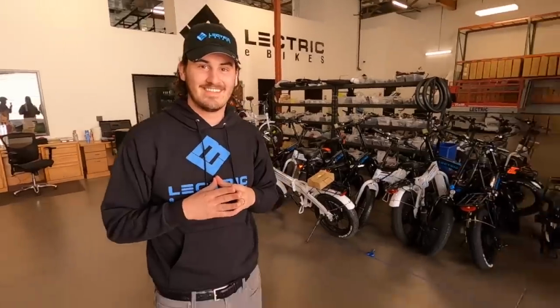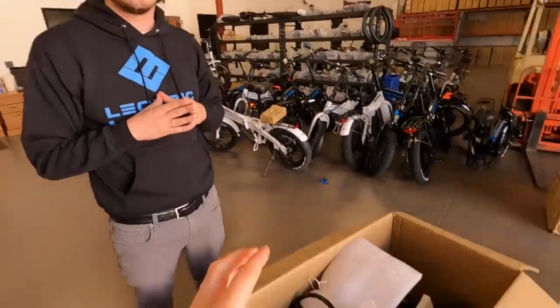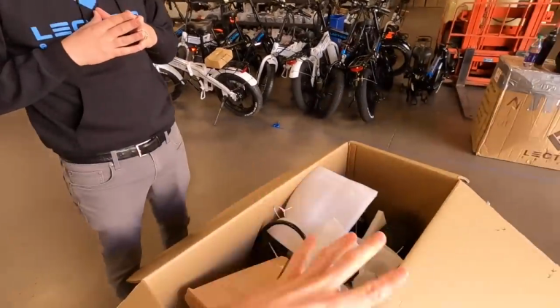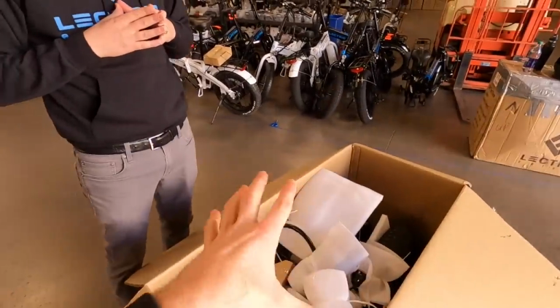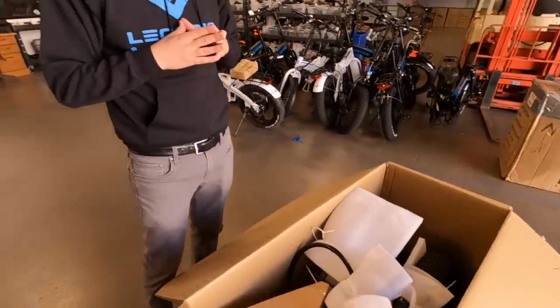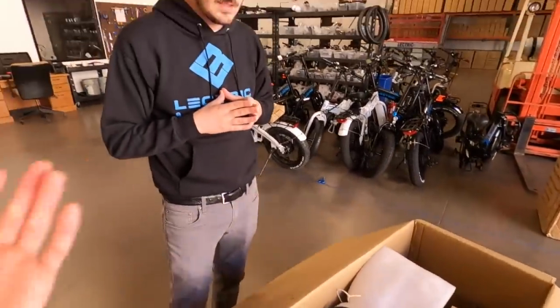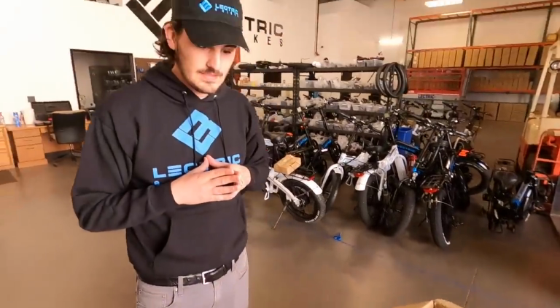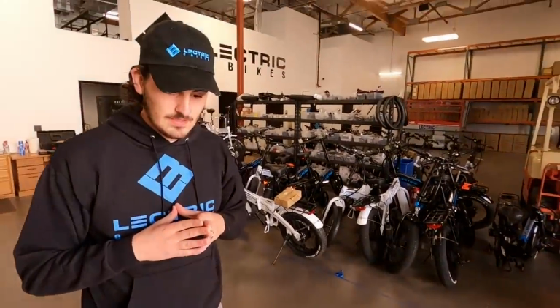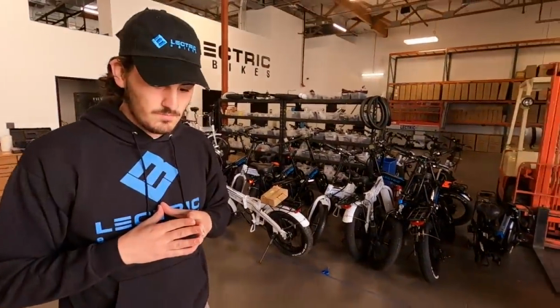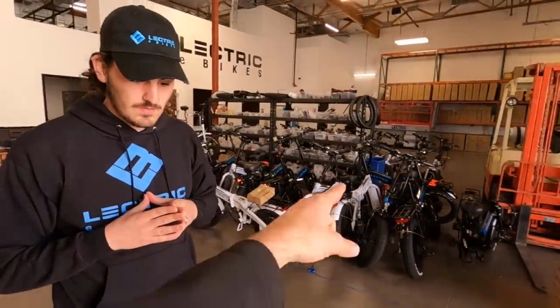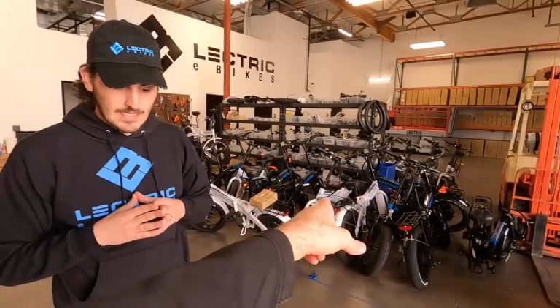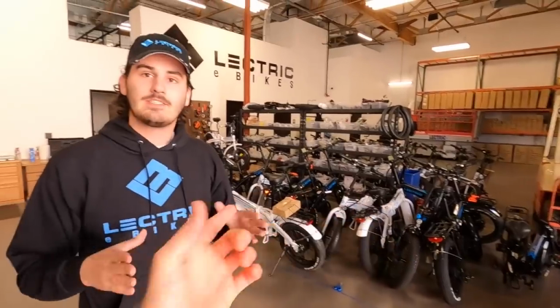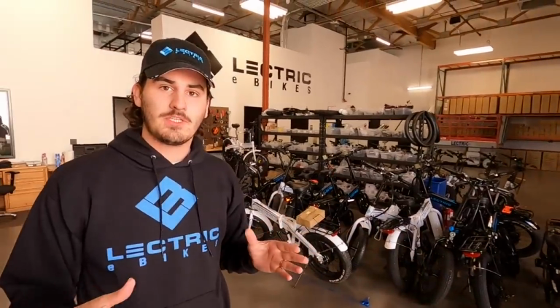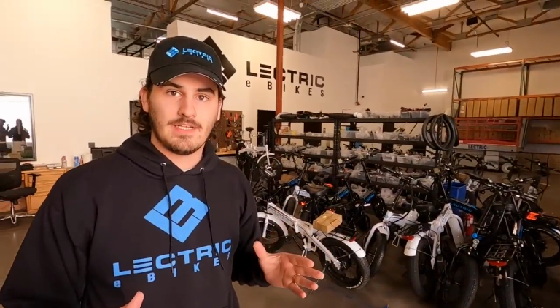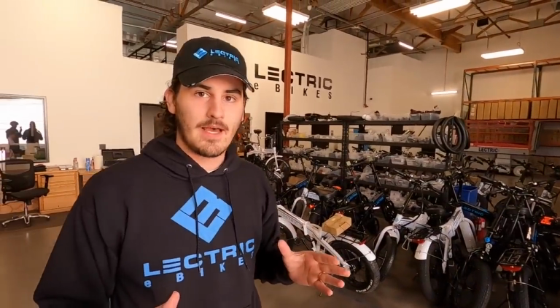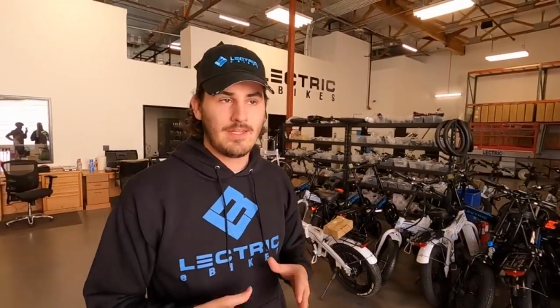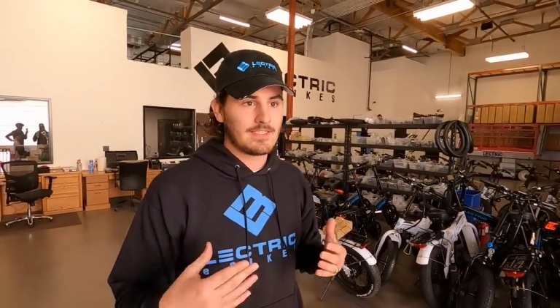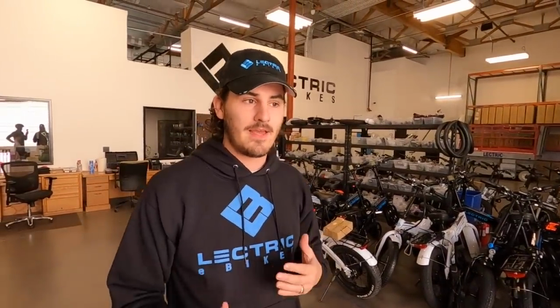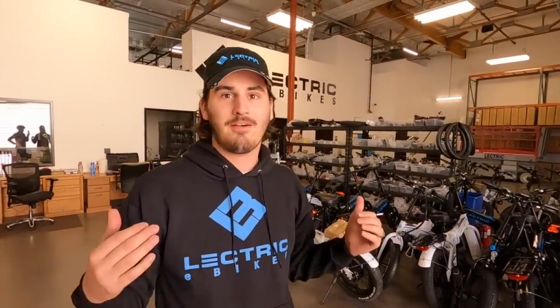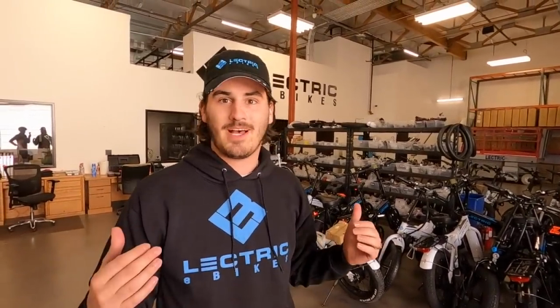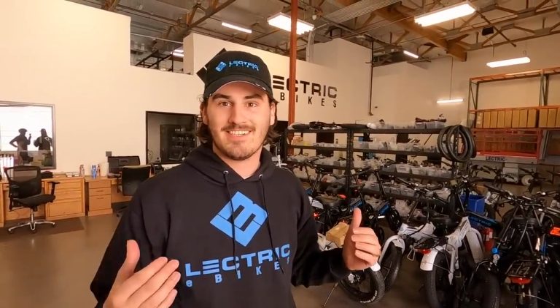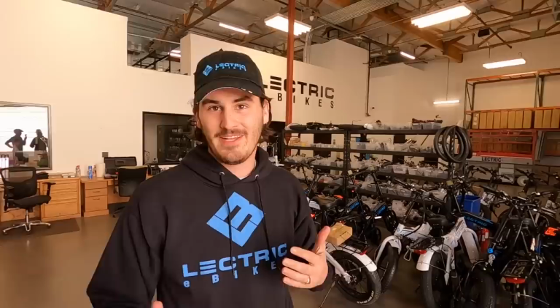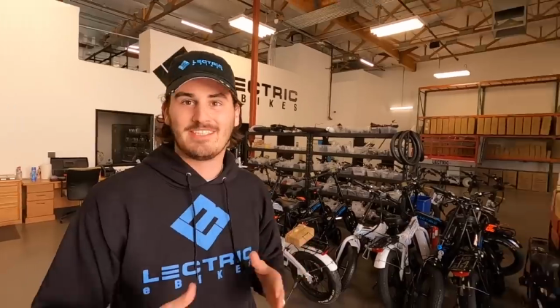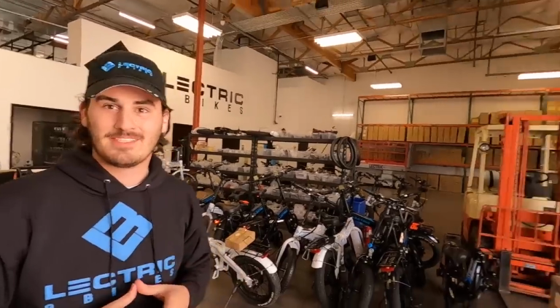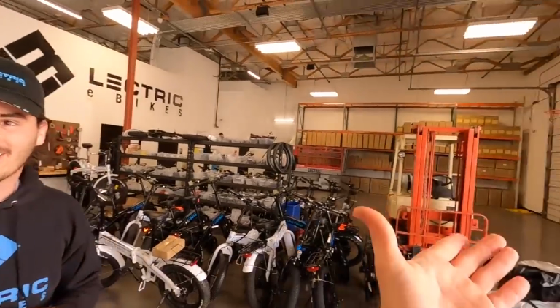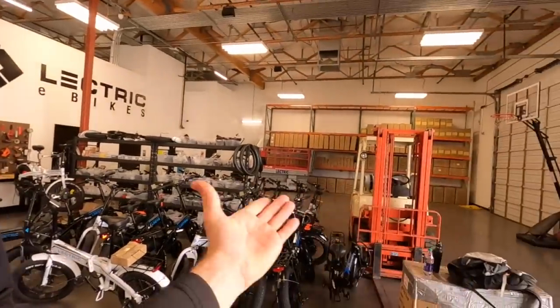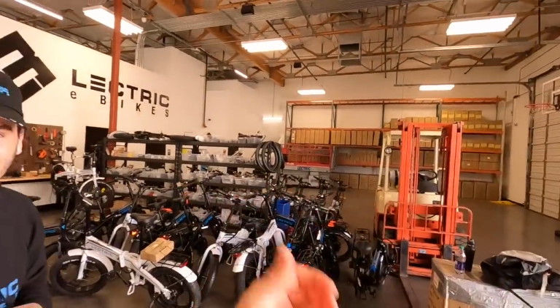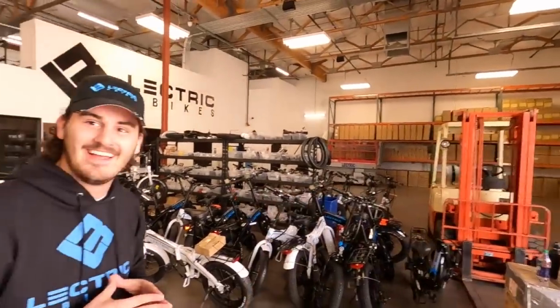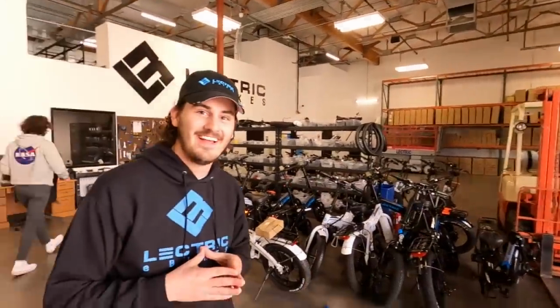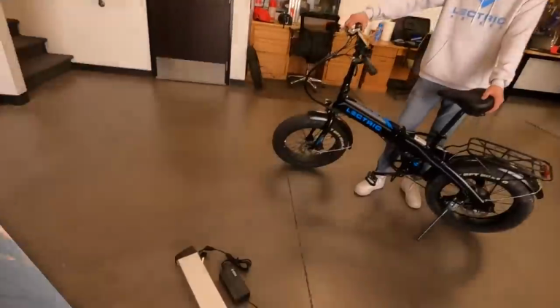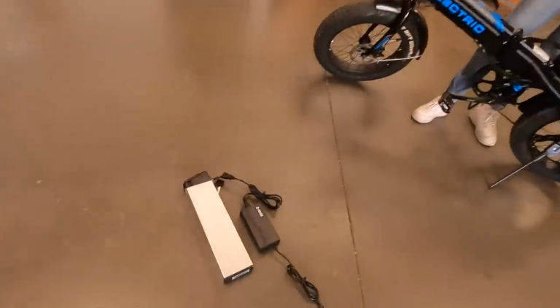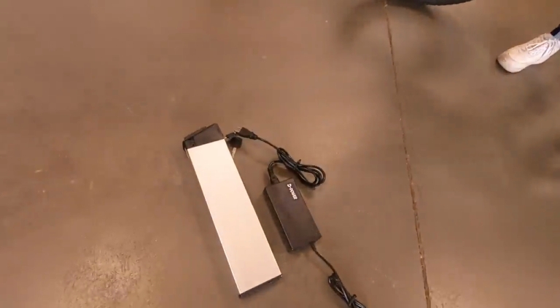Do people need to hold on to the box in case they need to ship it back? It's a good idea, but at the same time they have lots of boxes, so if need be they can ship you a box.